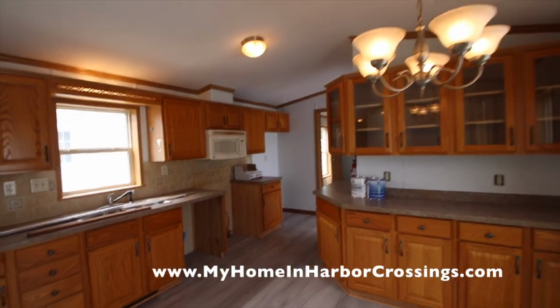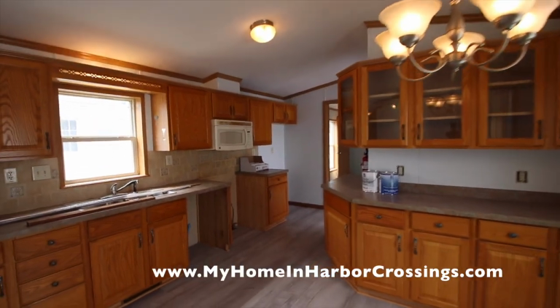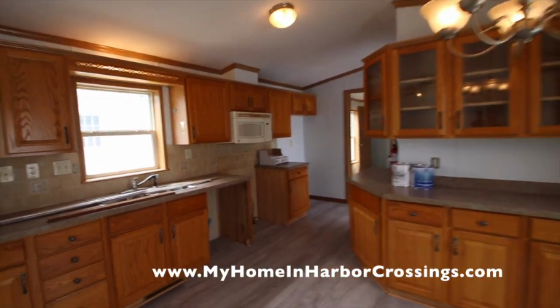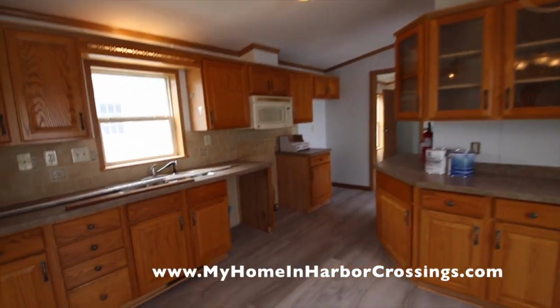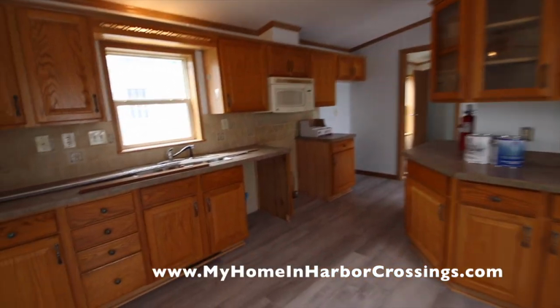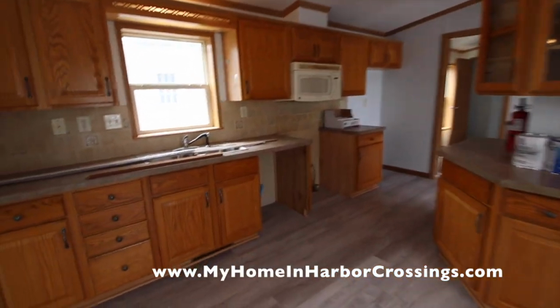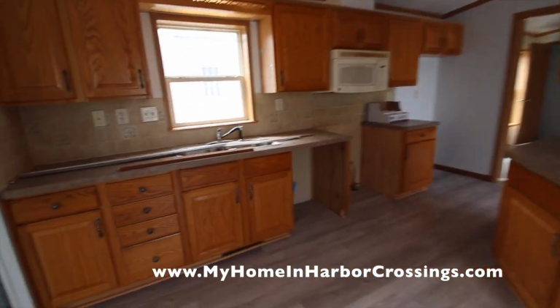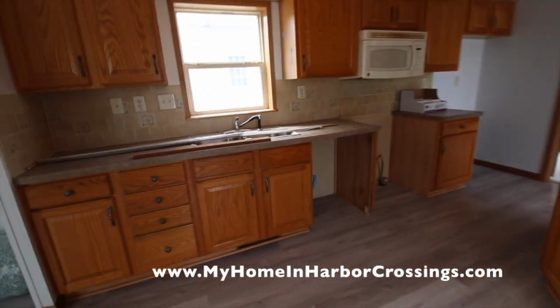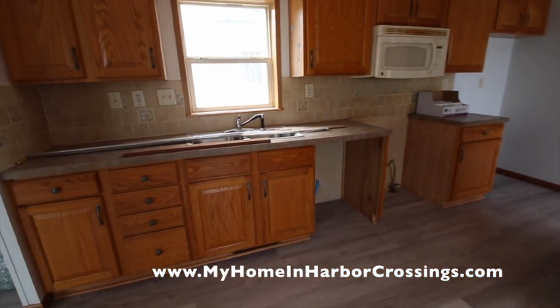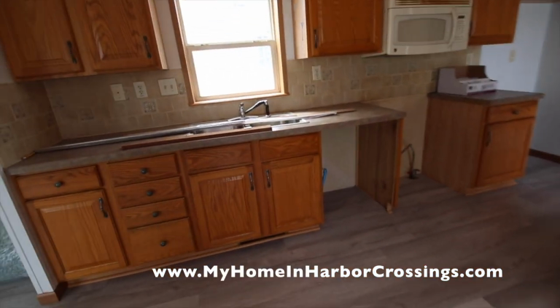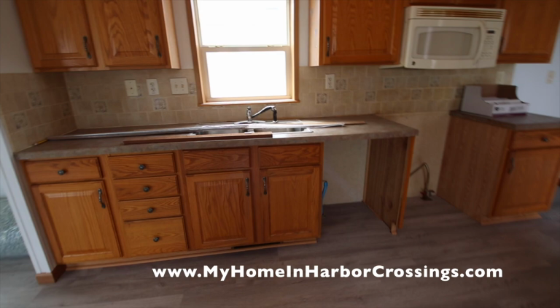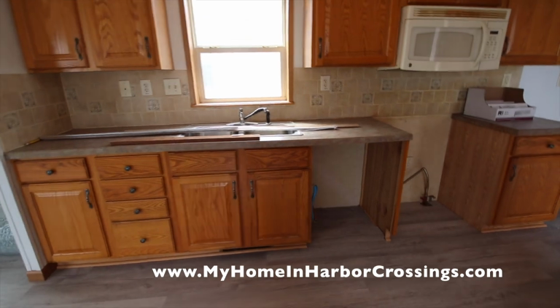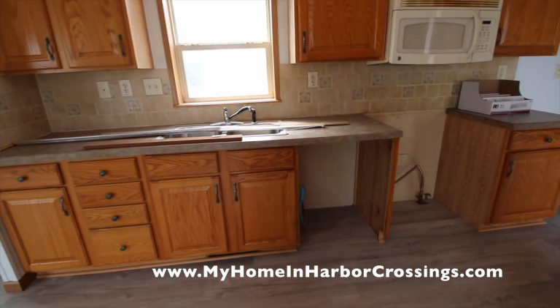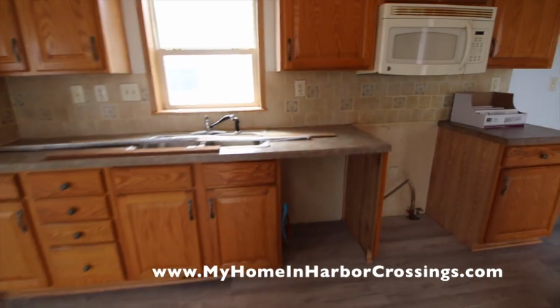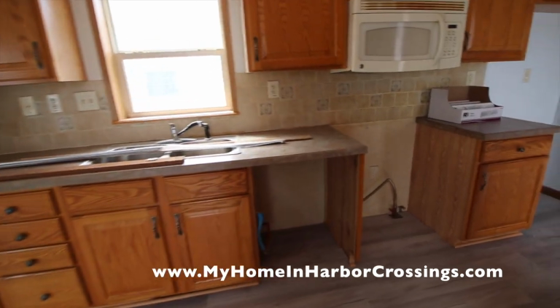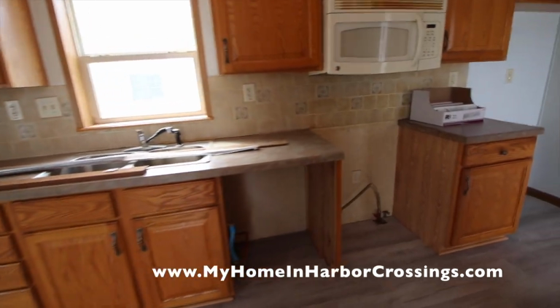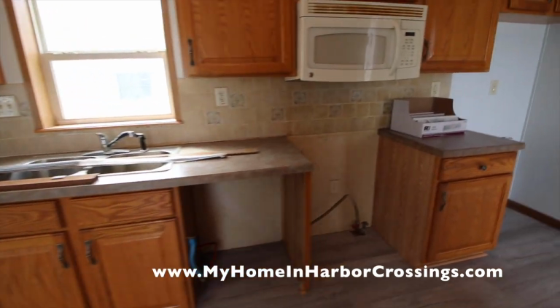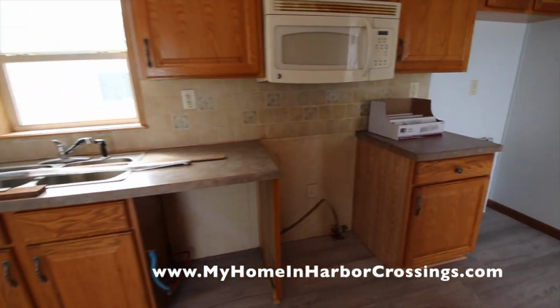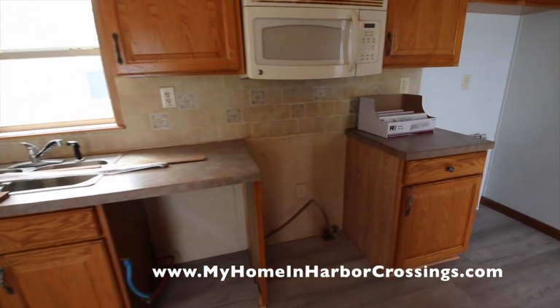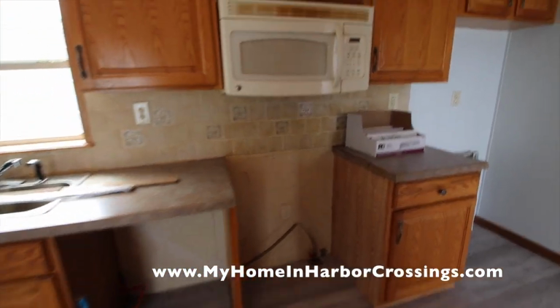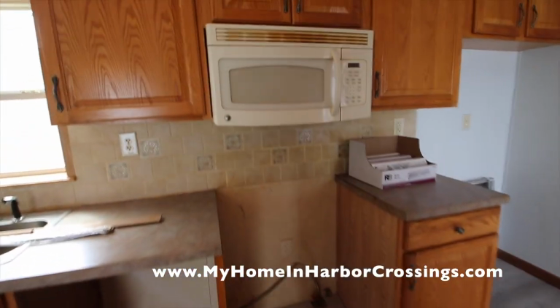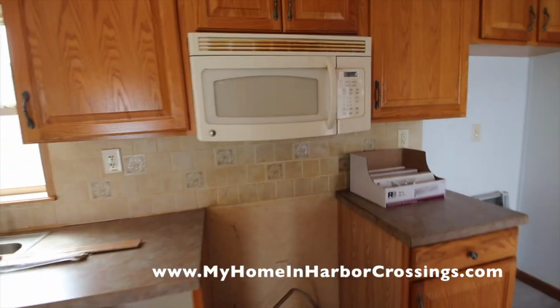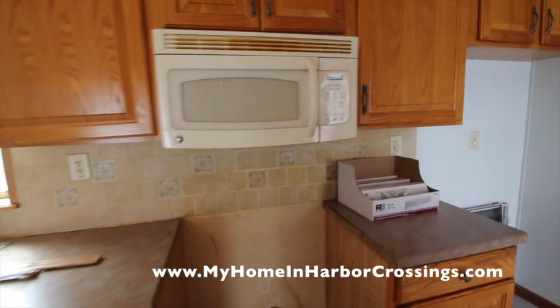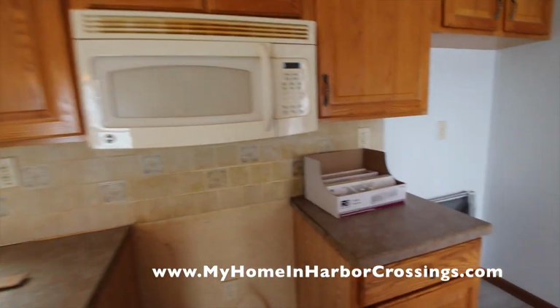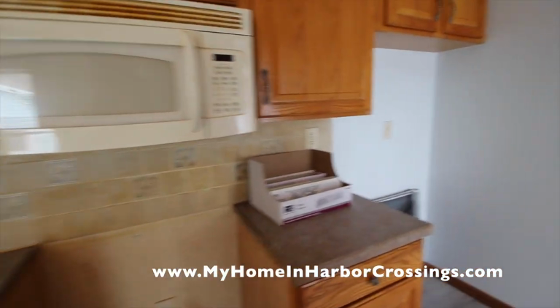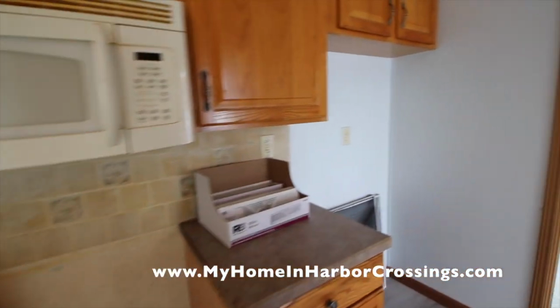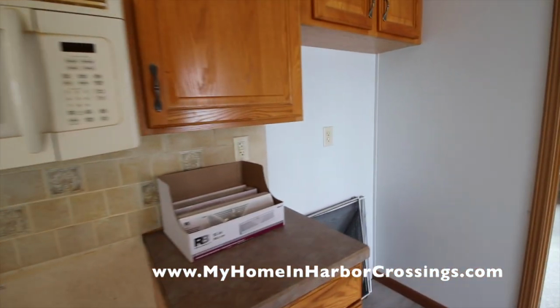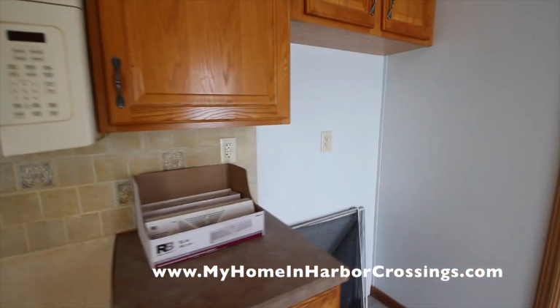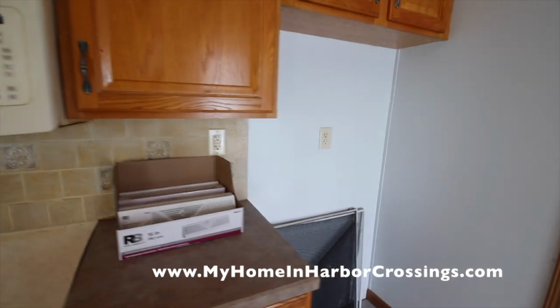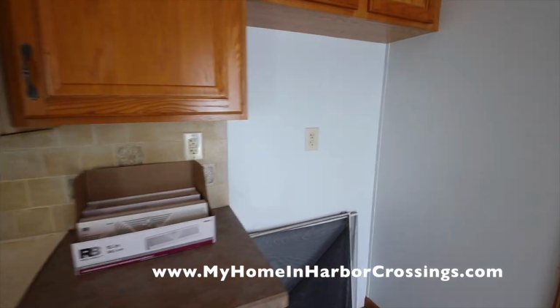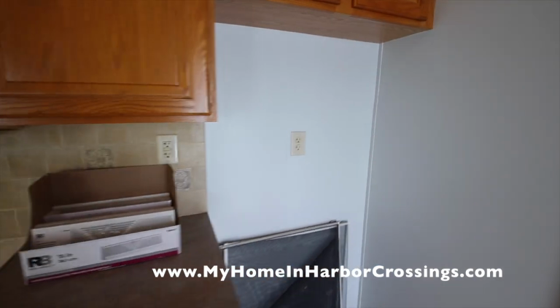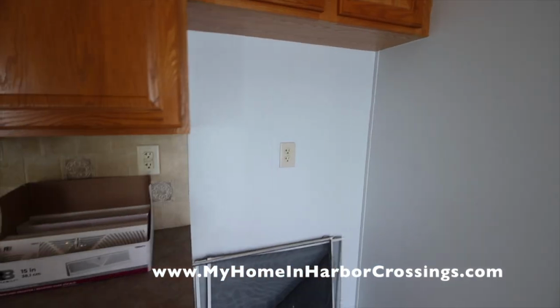So this is a Pine Grove home. It's an energy efficient home. And we are putting in new registers and new screens.